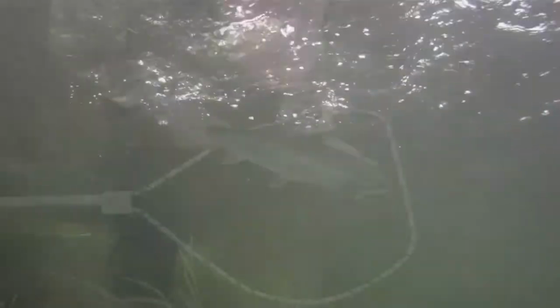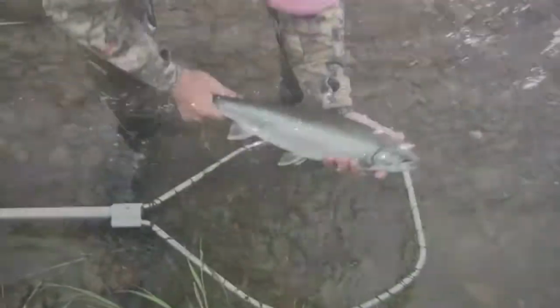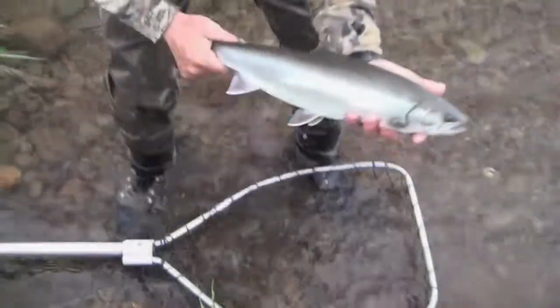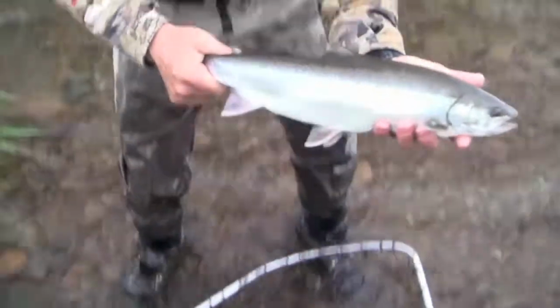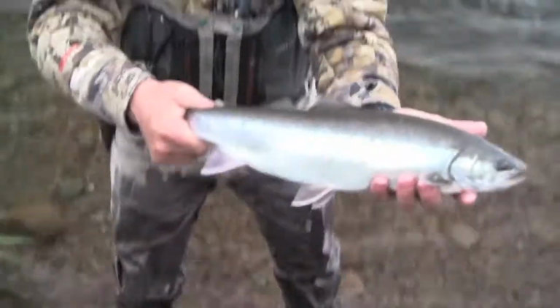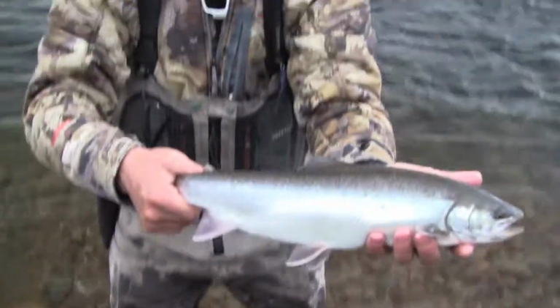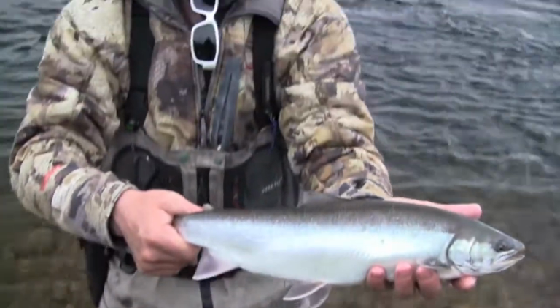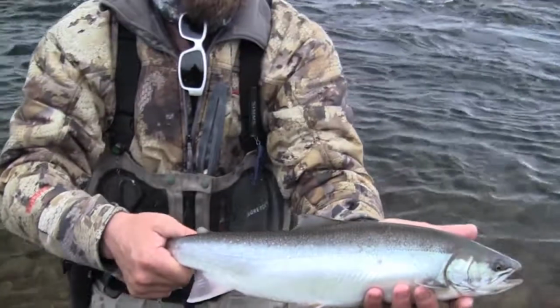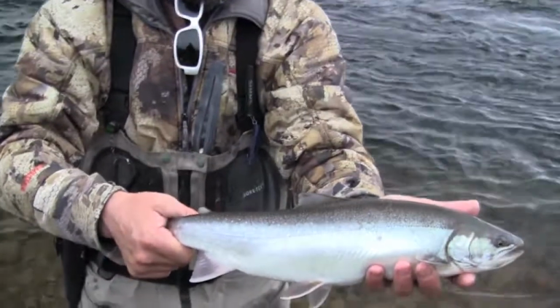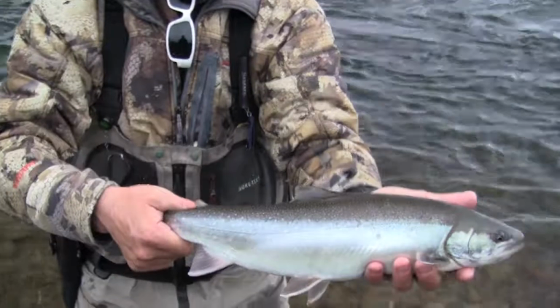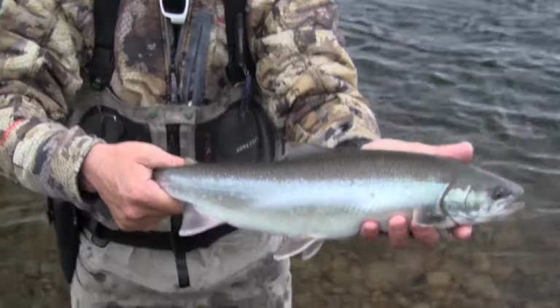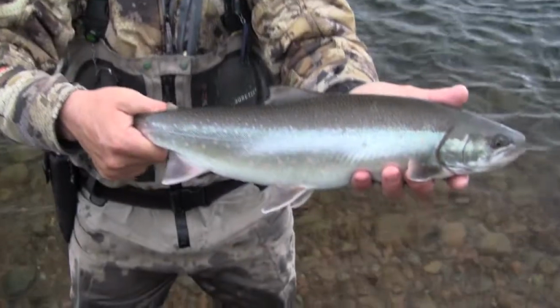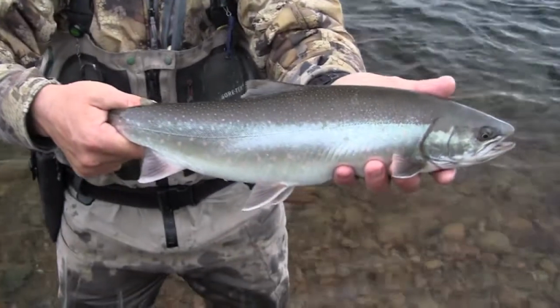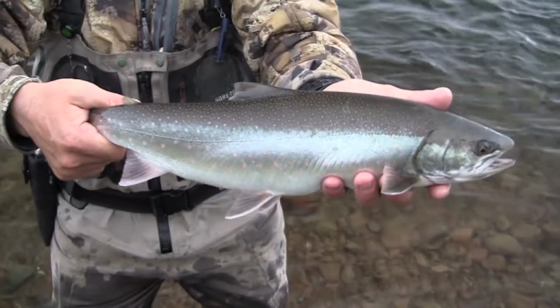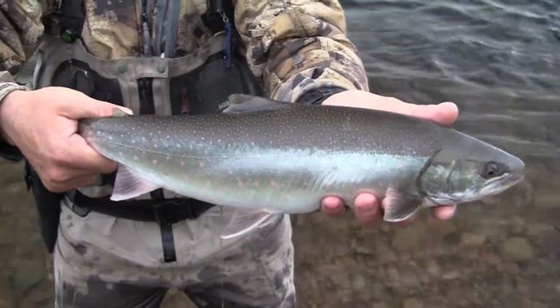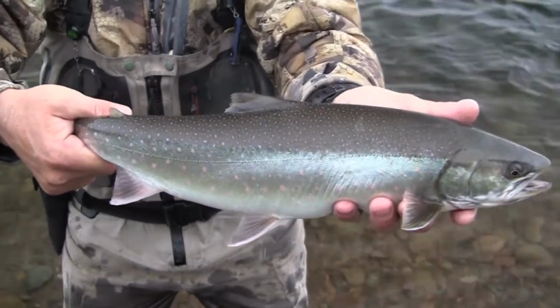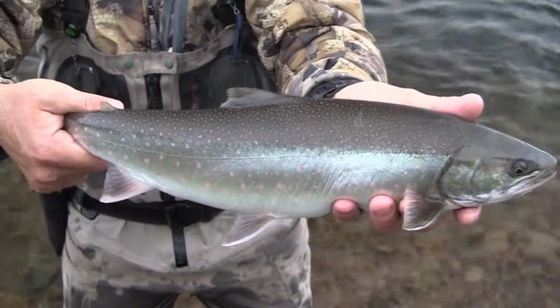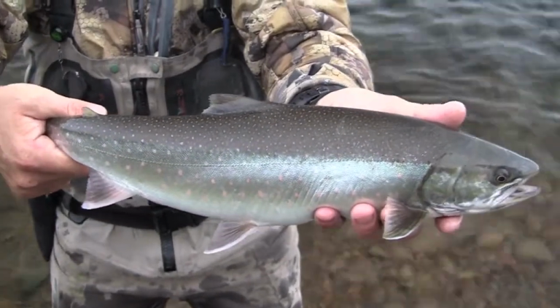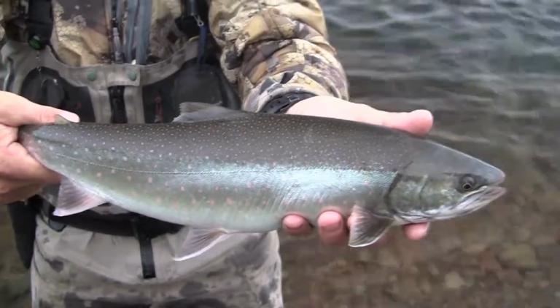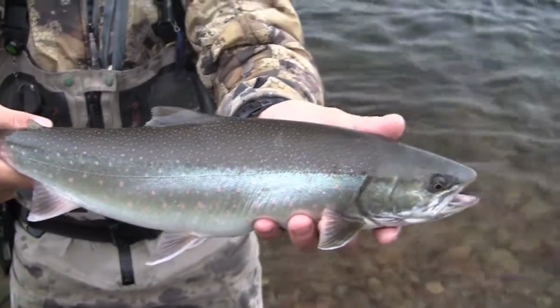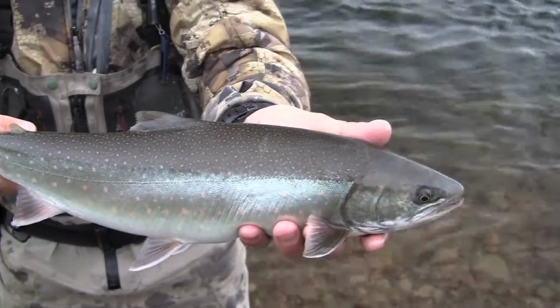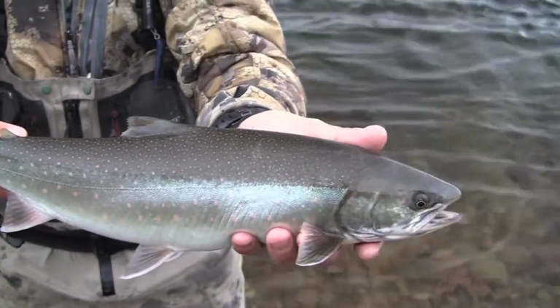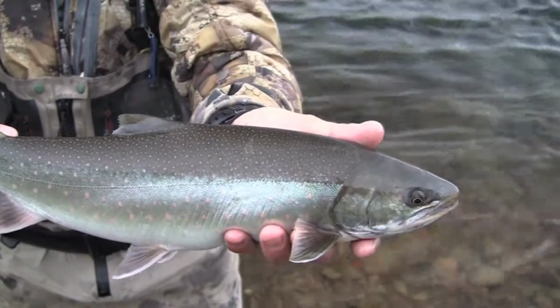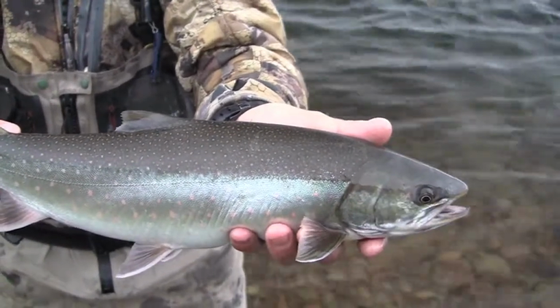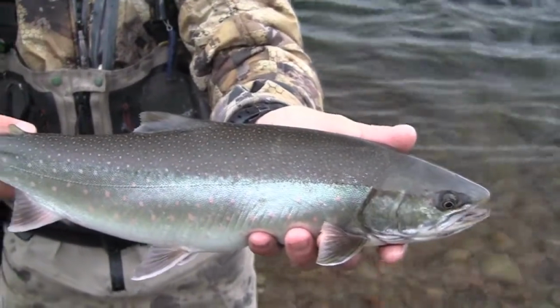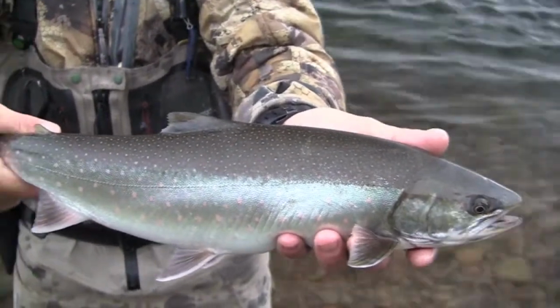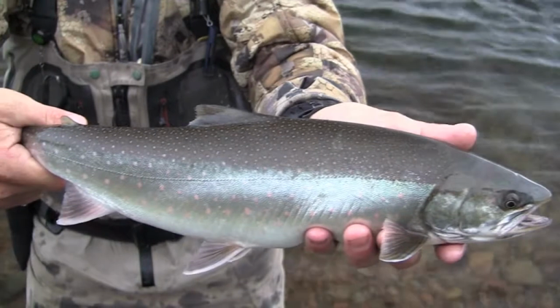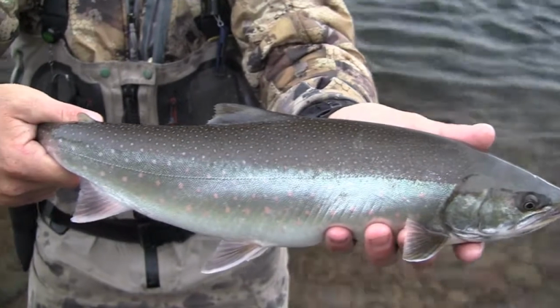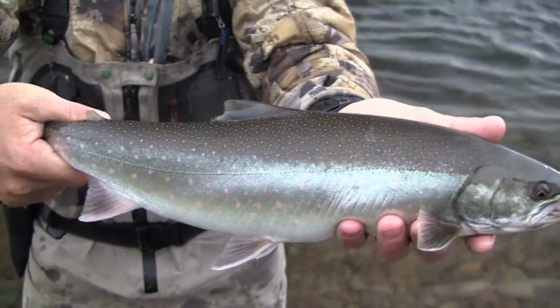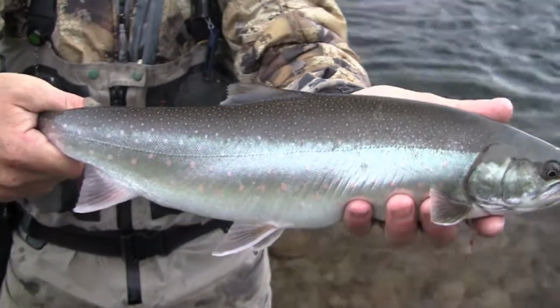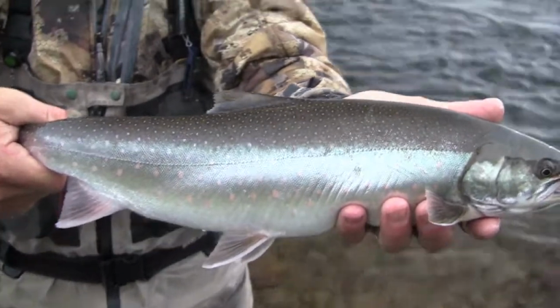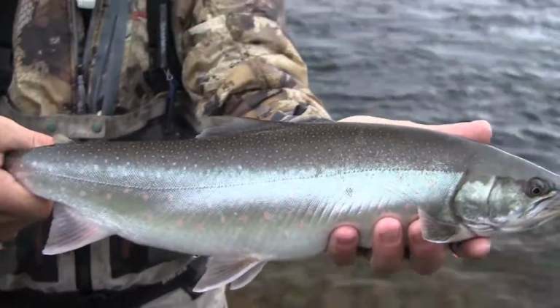The other name for them is Arctic char. I don't know why they call them two different fish — basically one of them runs to the ocean and the other one doesn't.